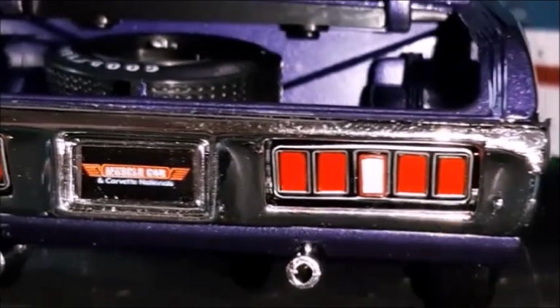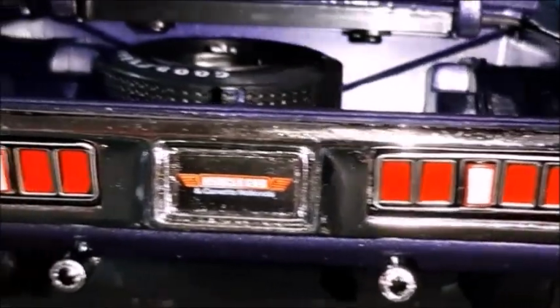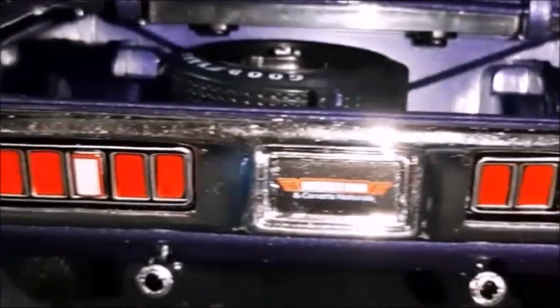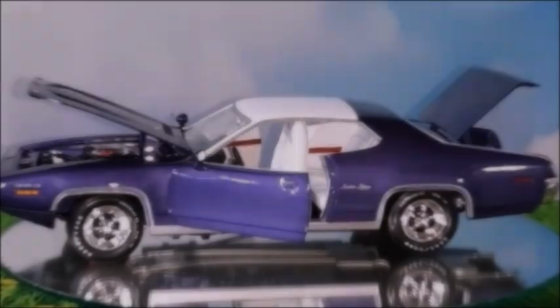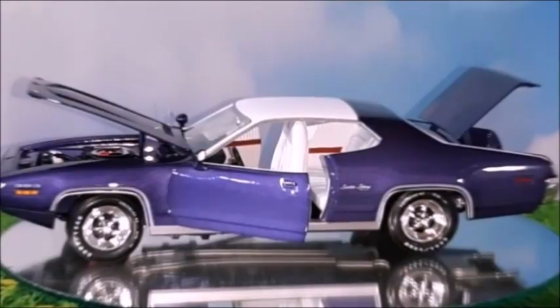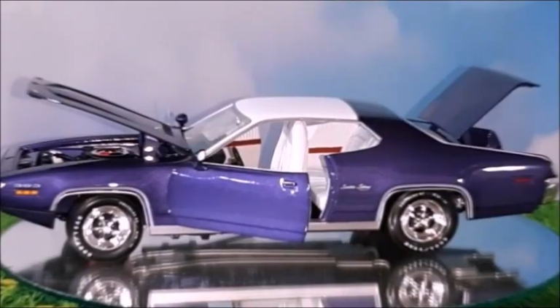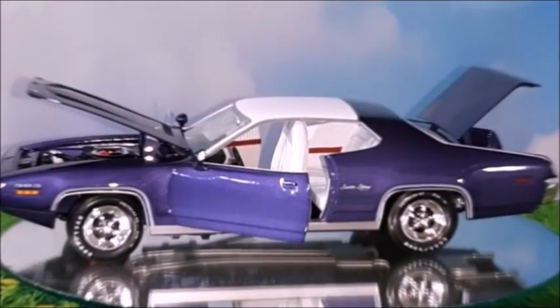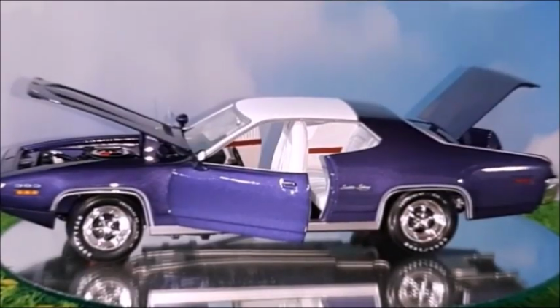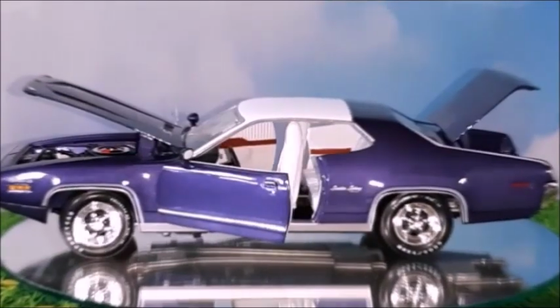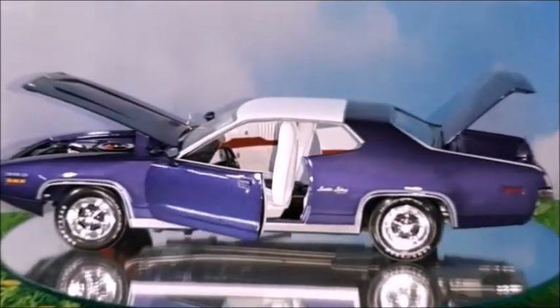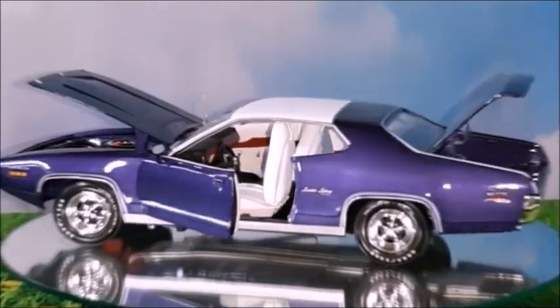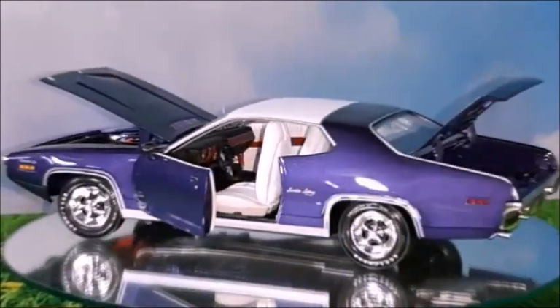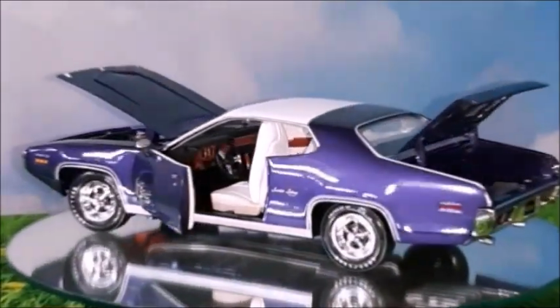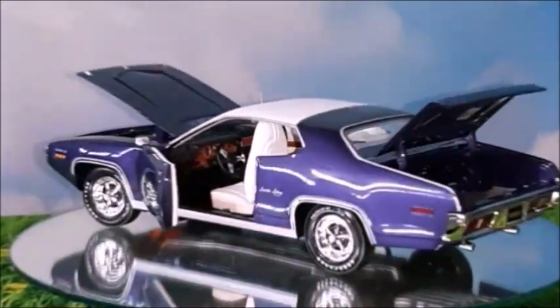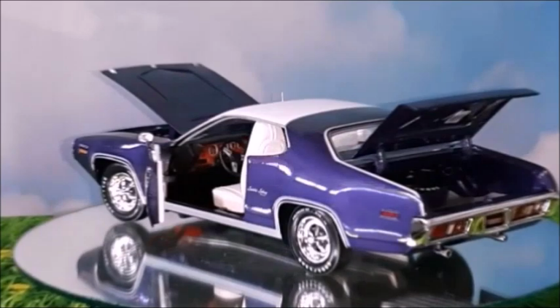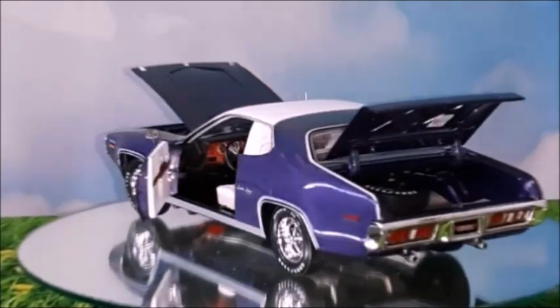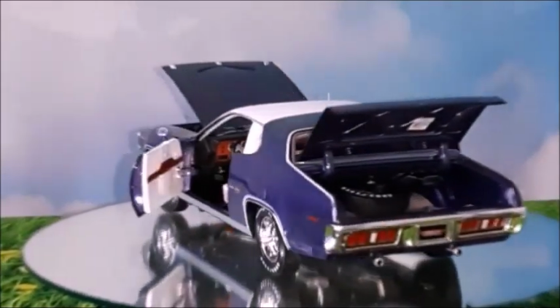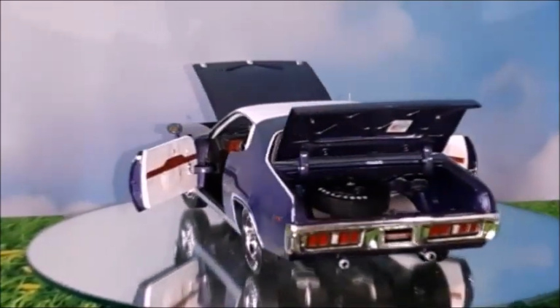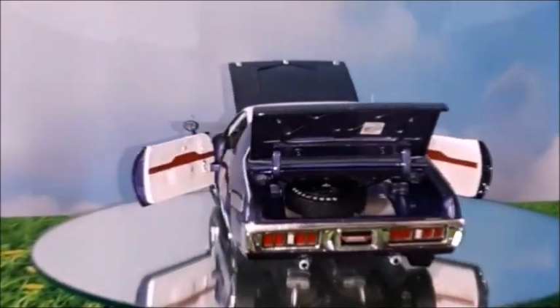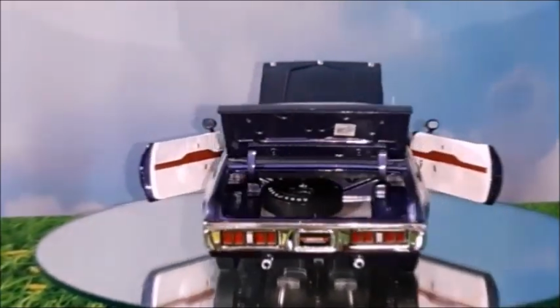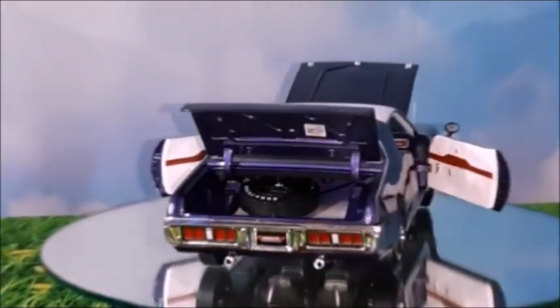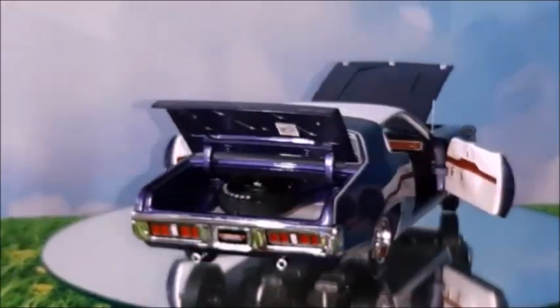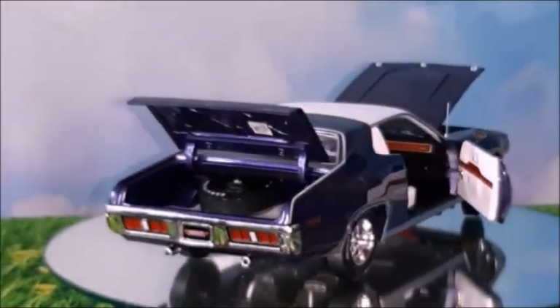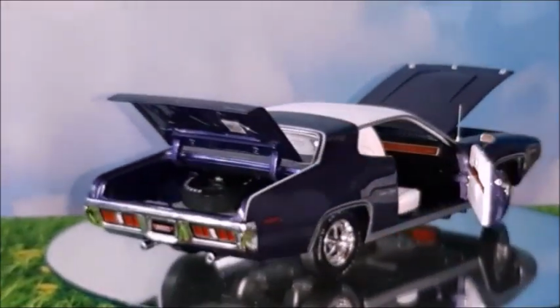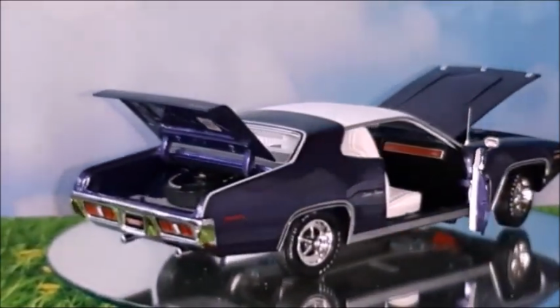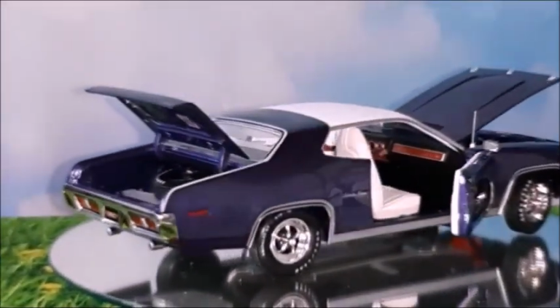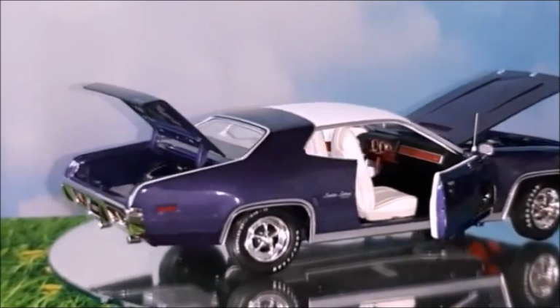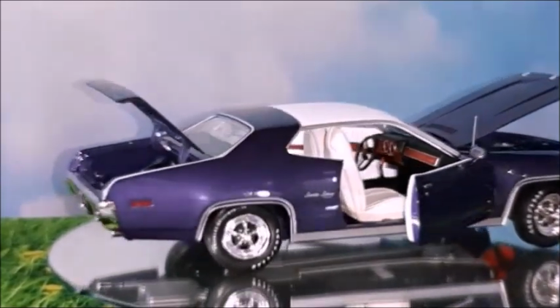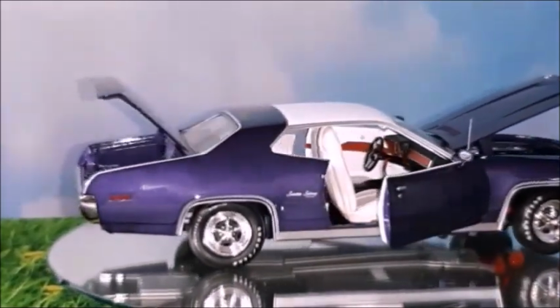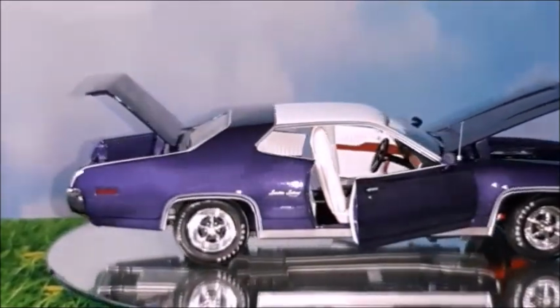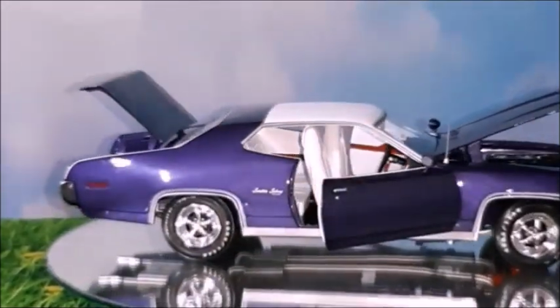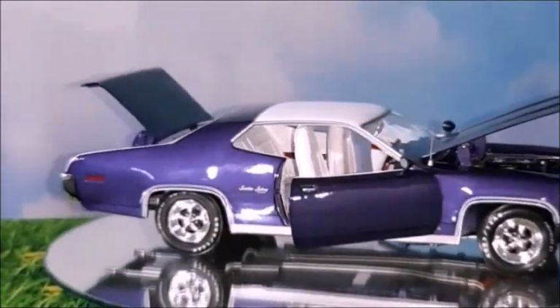Looks really great. The final lines of this car look very nice. It's a very attractive model, and the color, as we can see, has a very high quality painting. There are no roughnesses, no issues at all.